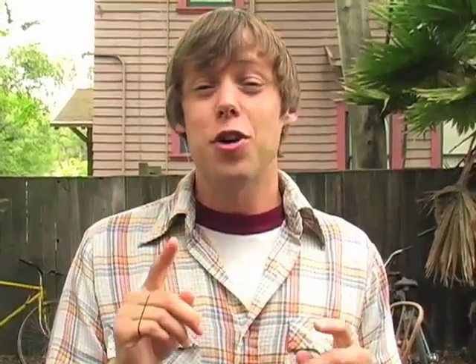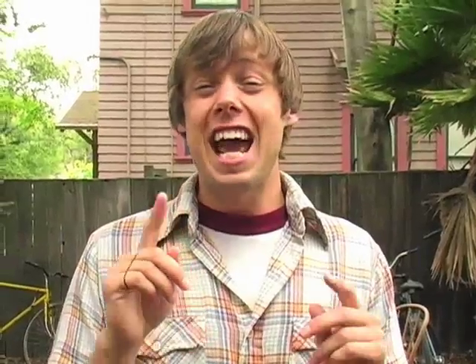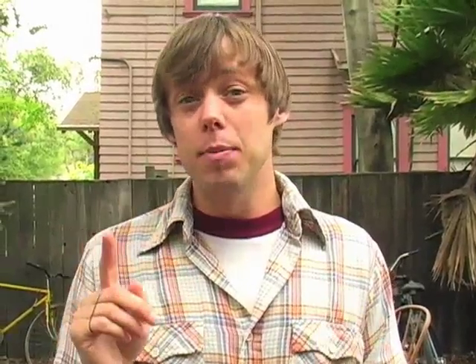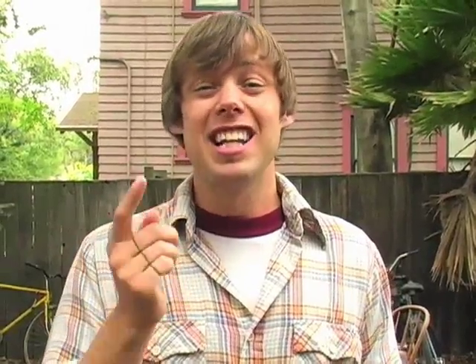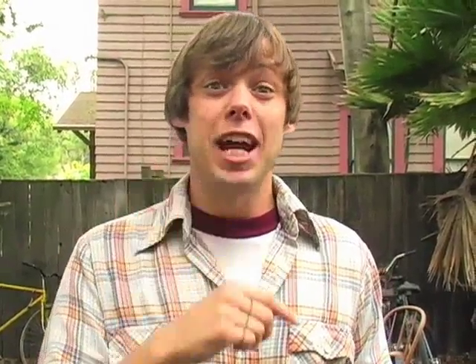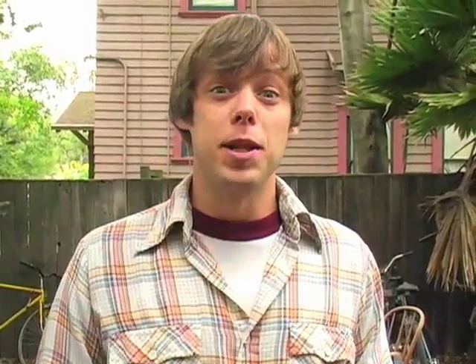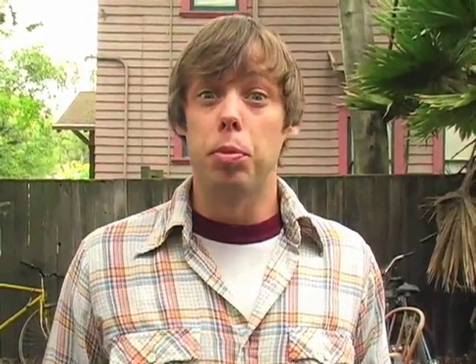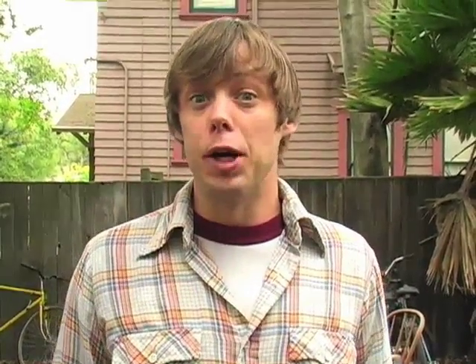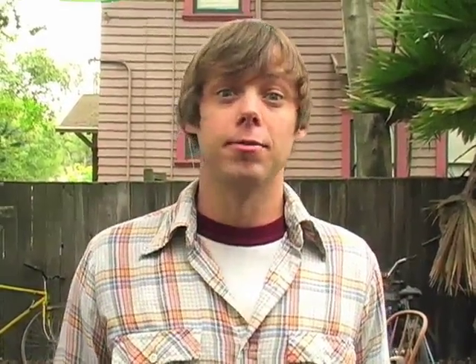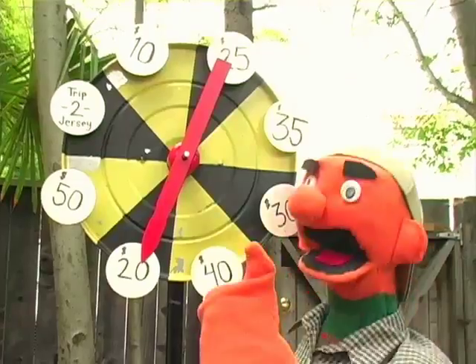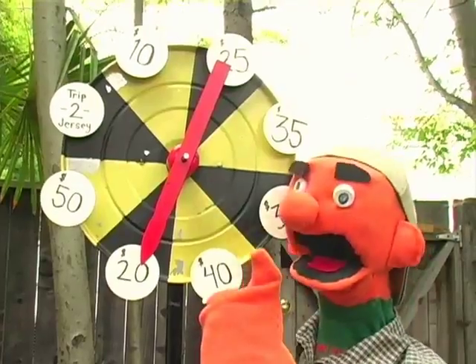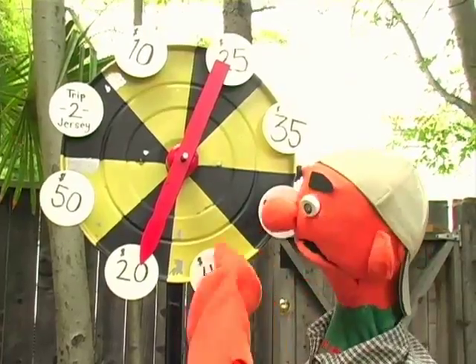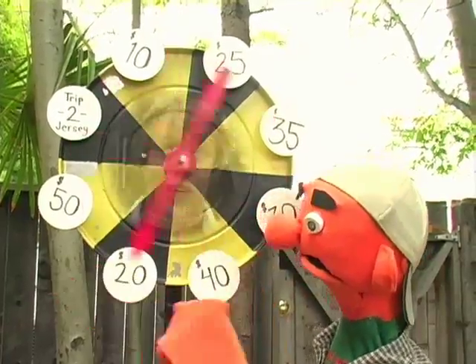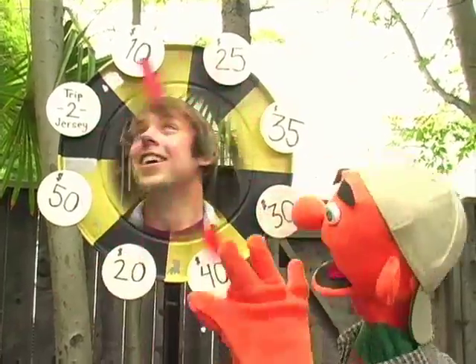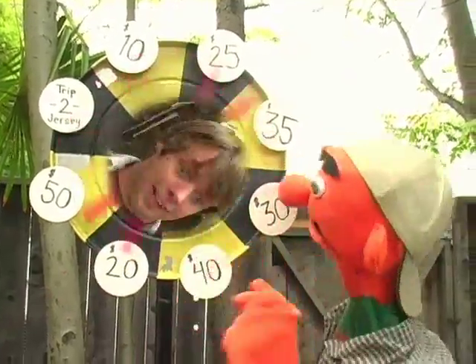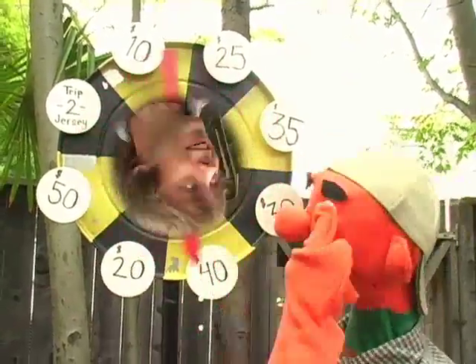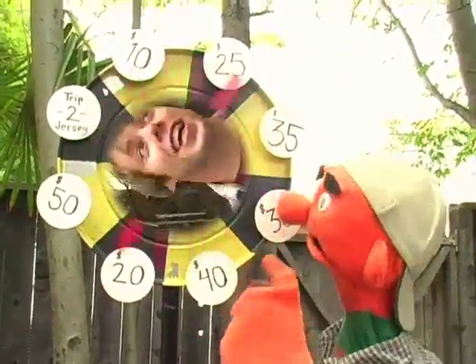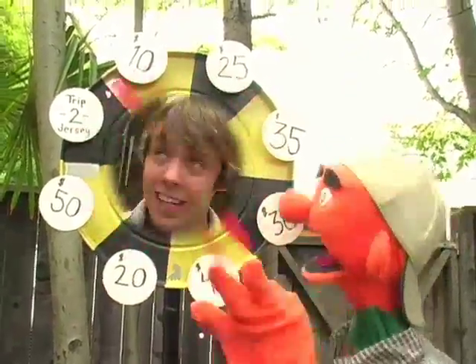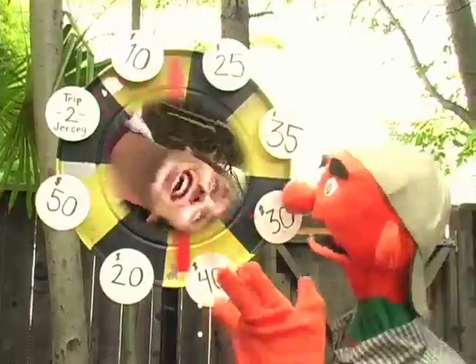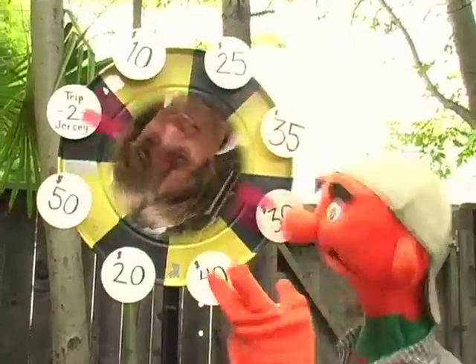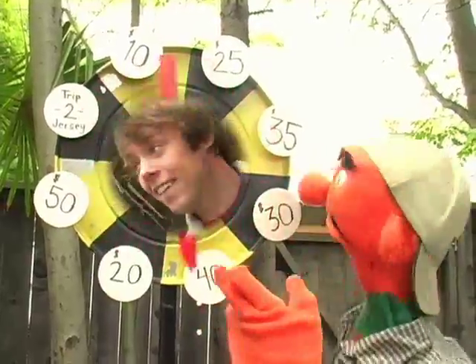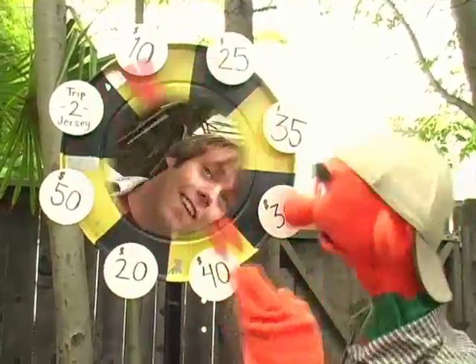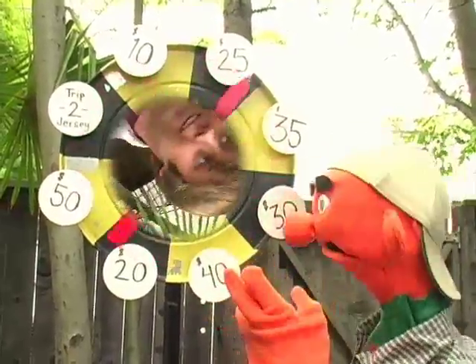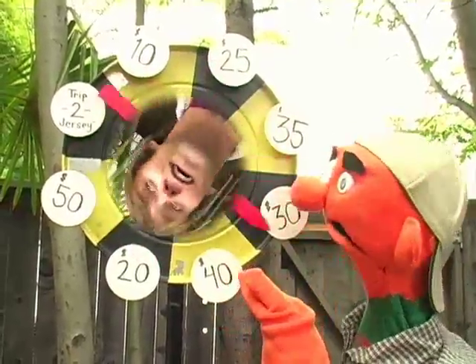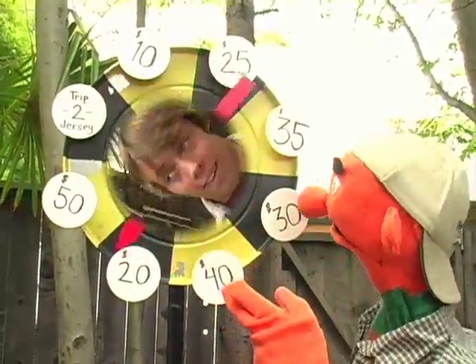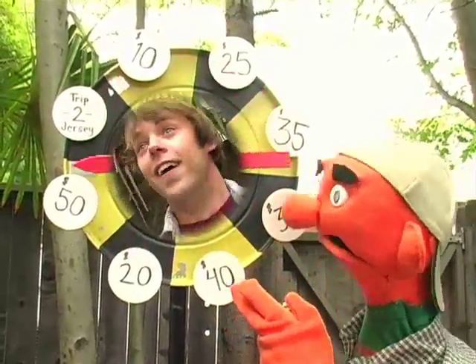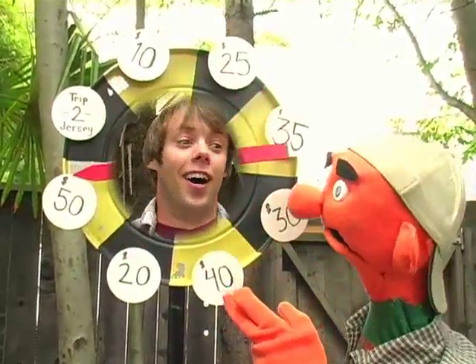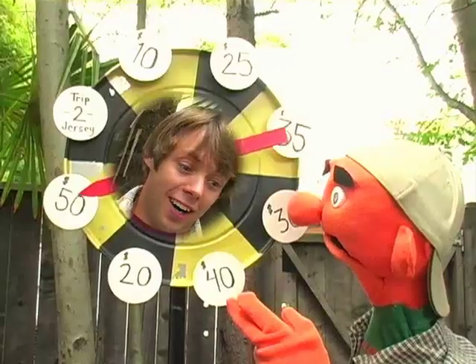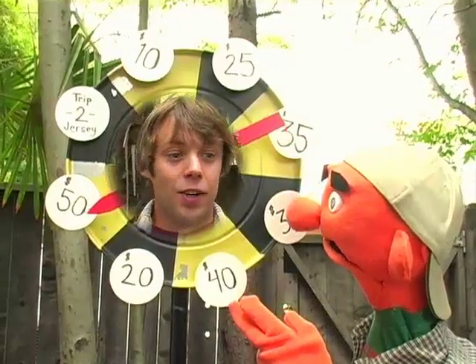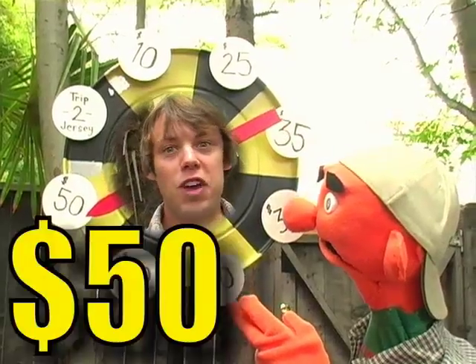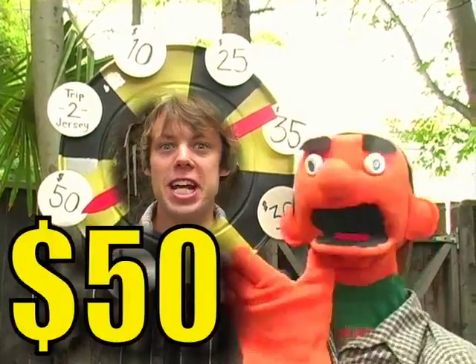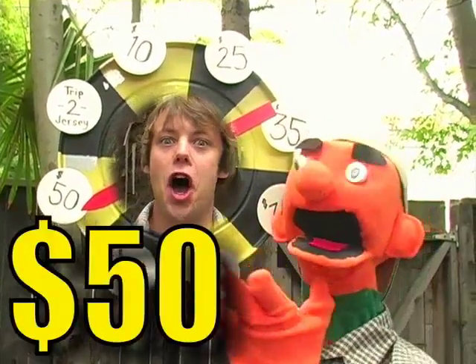Now to see how cheap, let's have Gary spin the wheel of prosperity. Fifty dollars.